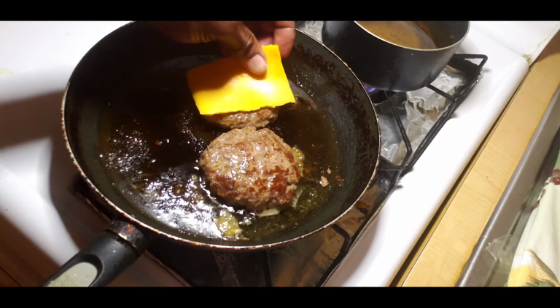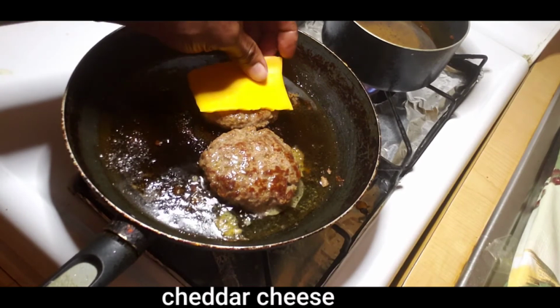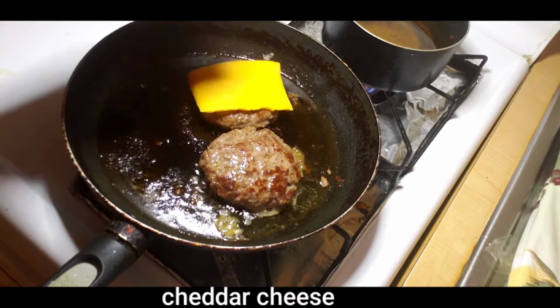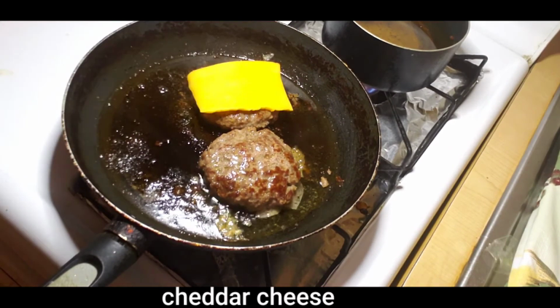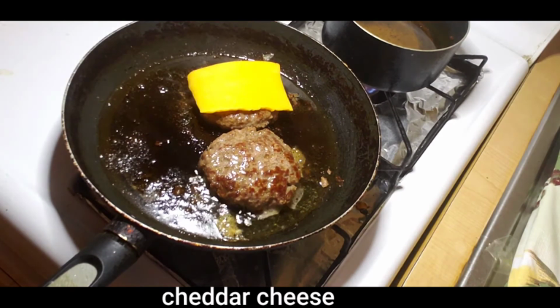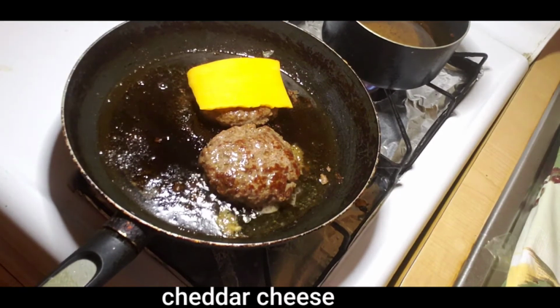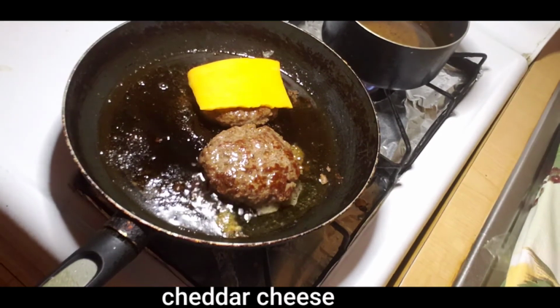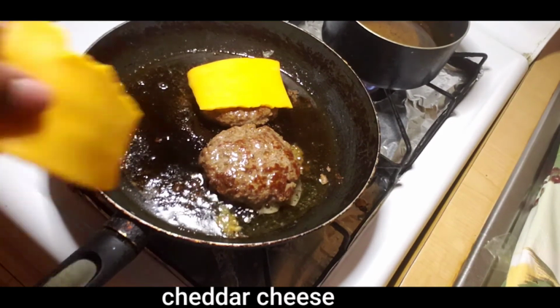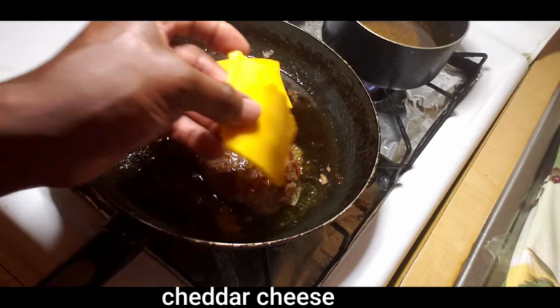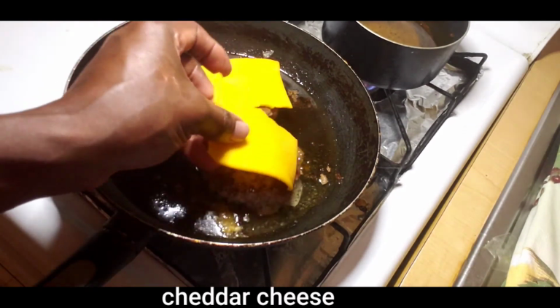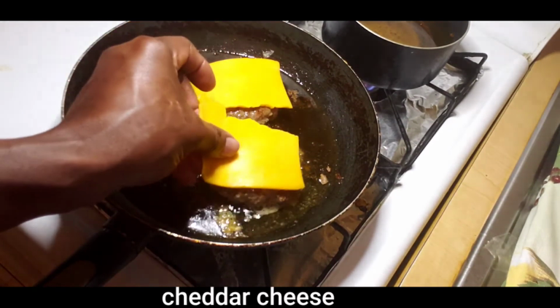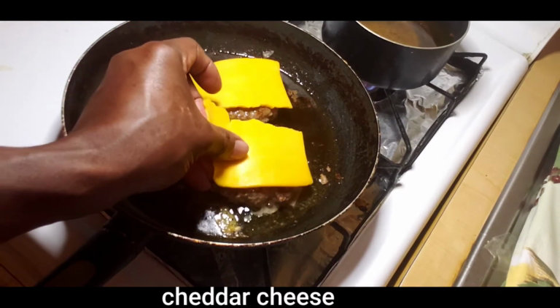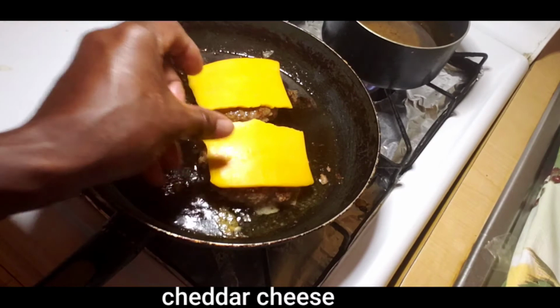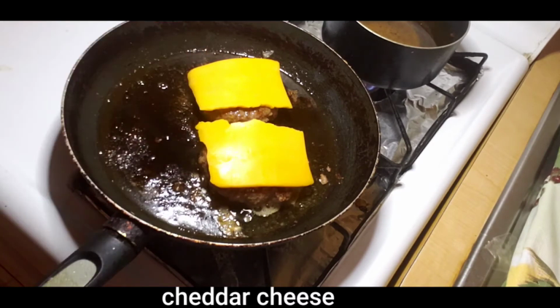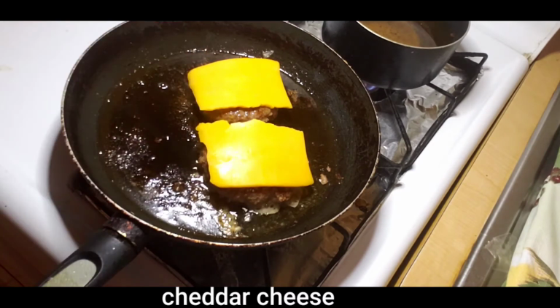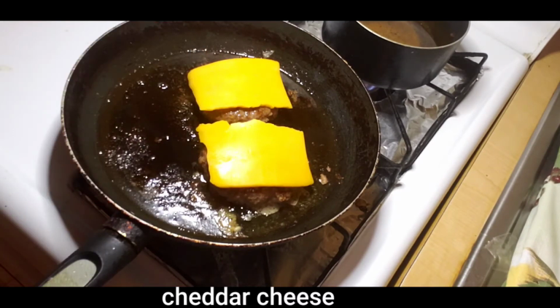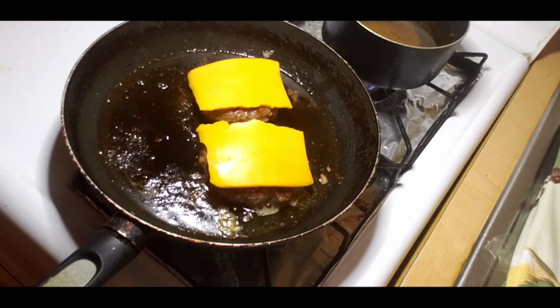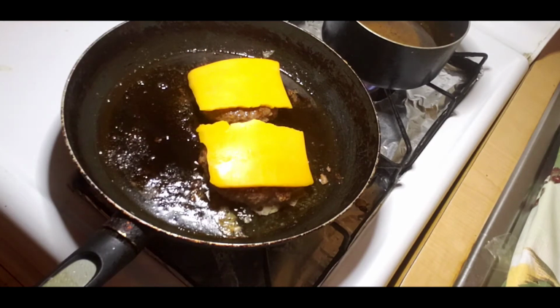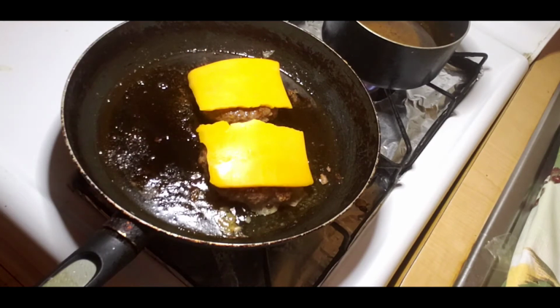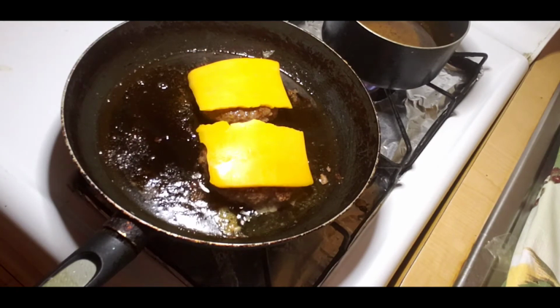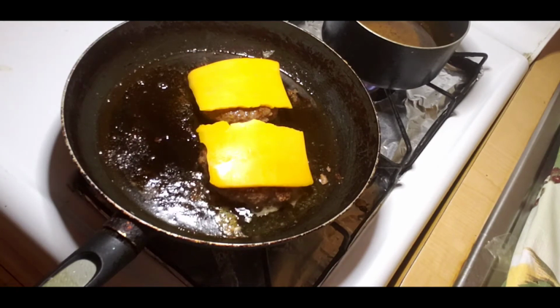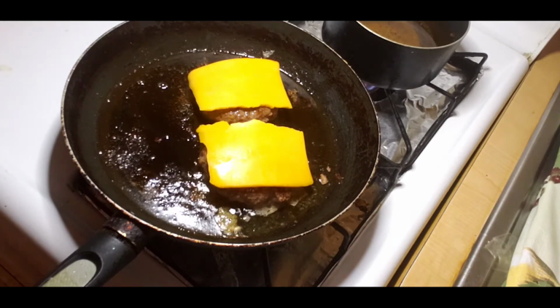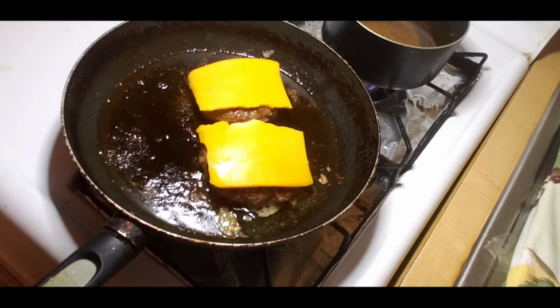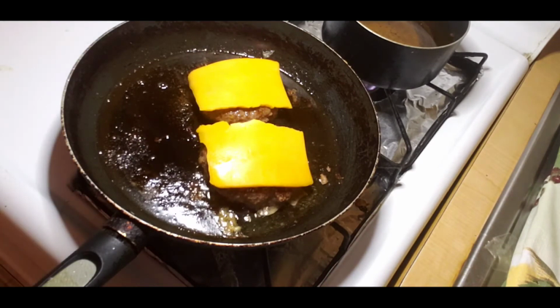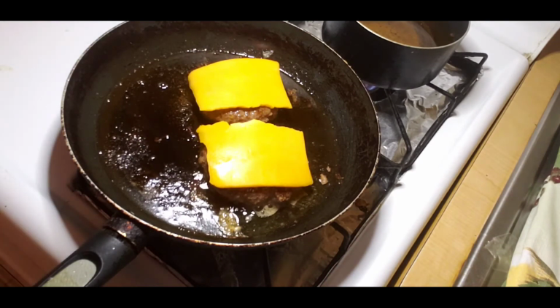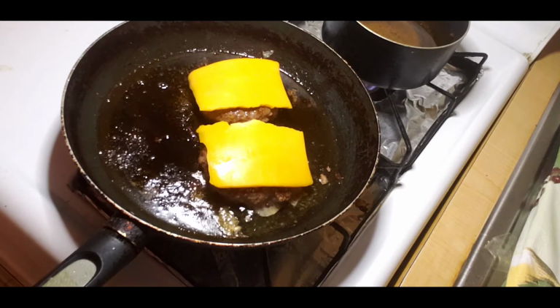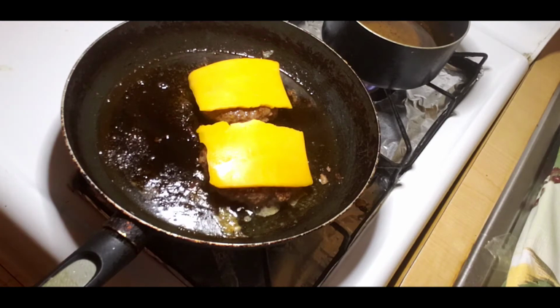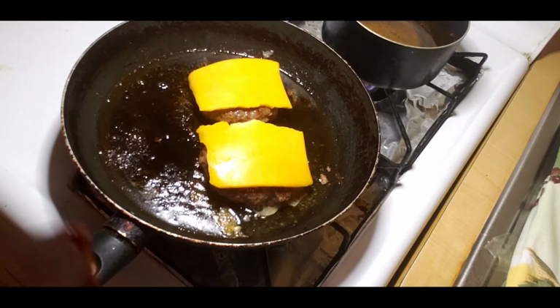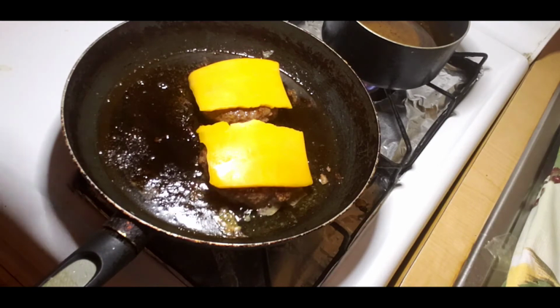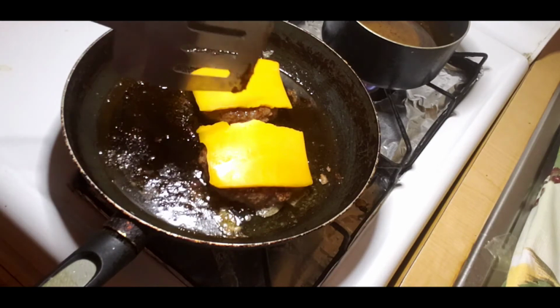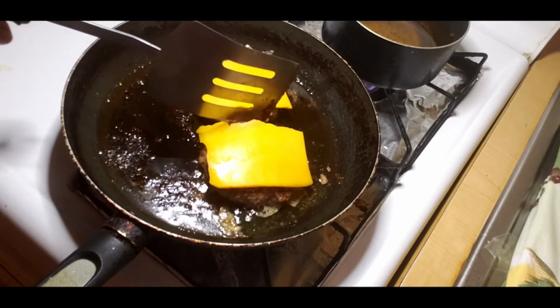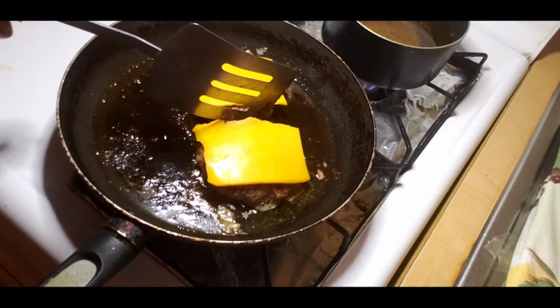Now I'm adding my cheese — I'm using cheddar cheese, which is a very nice cheese when making burgers. You can use all different kinds of cheese, but I like to use this one. Keep the fire low so the cheese will melt very nicely.